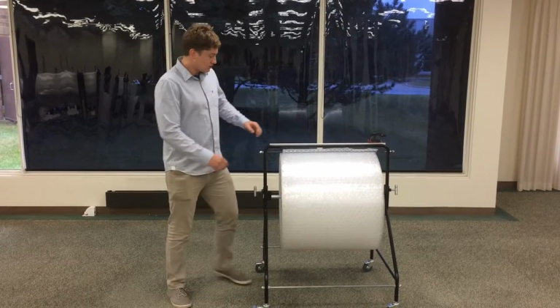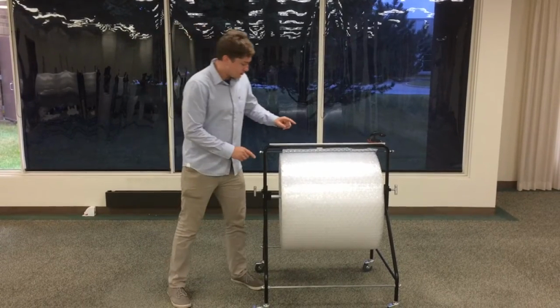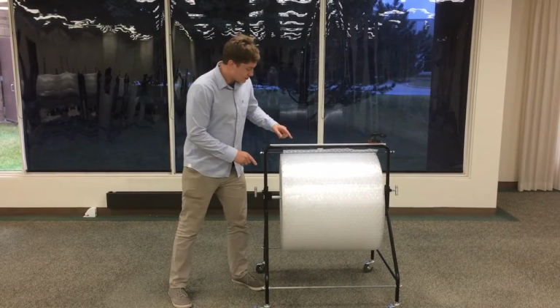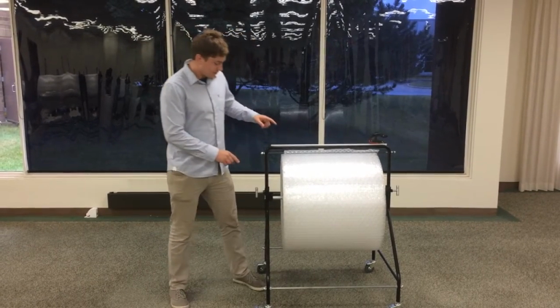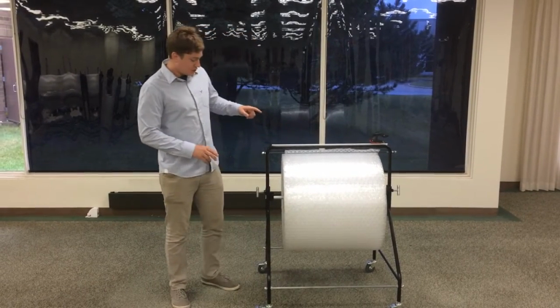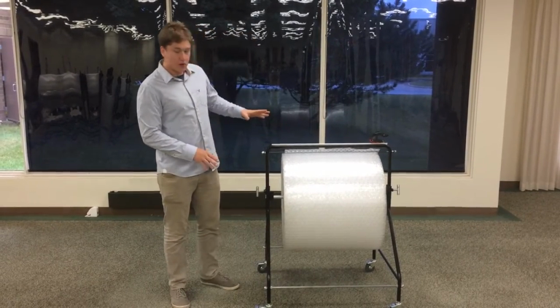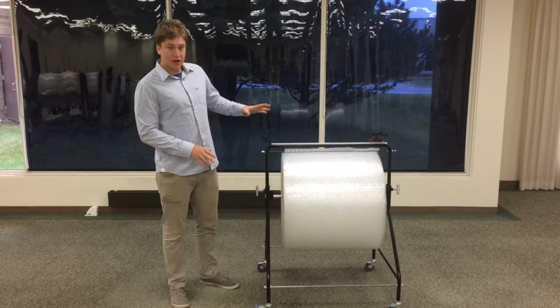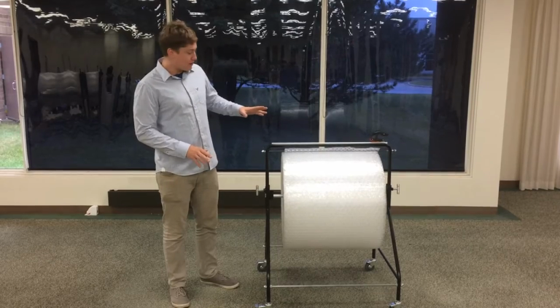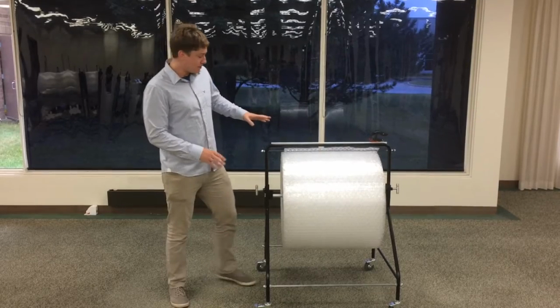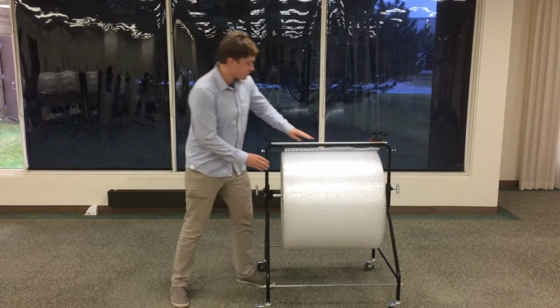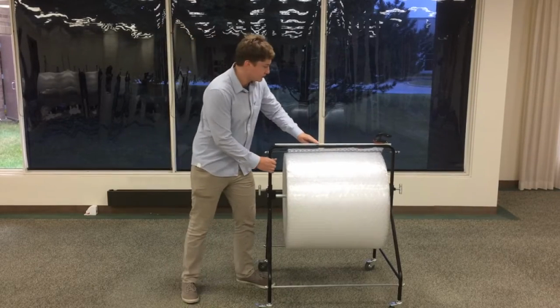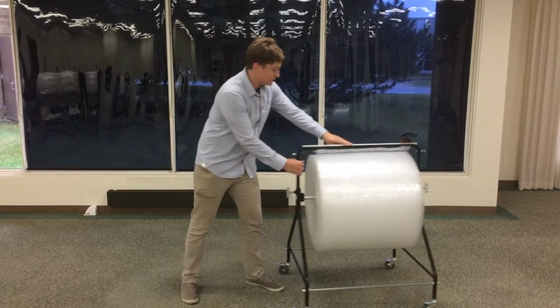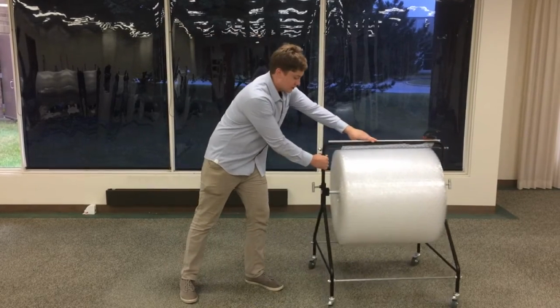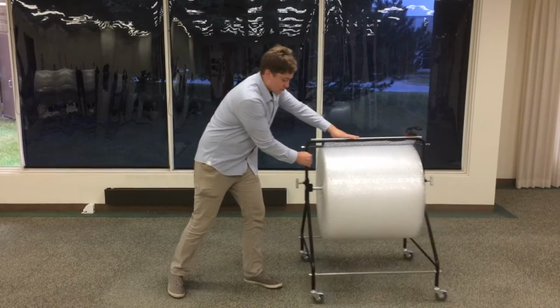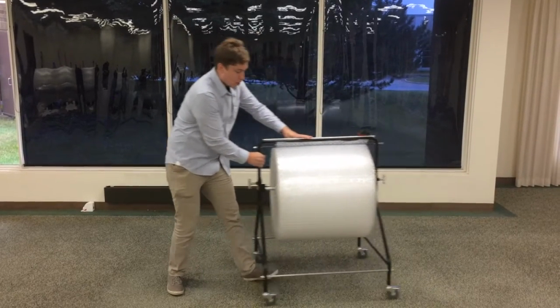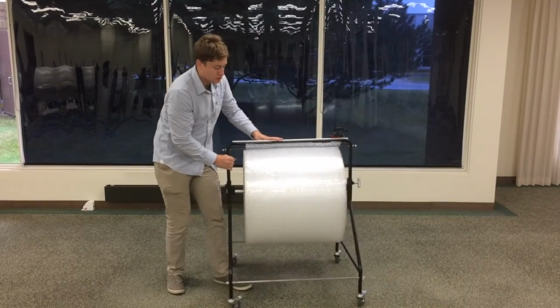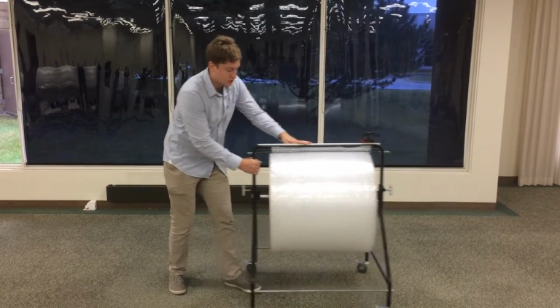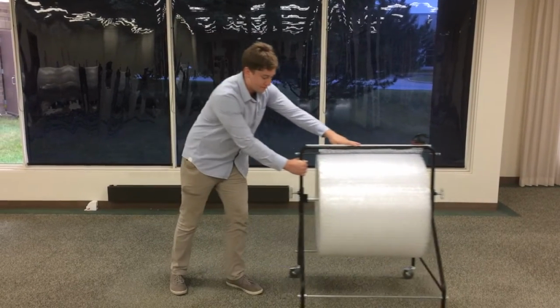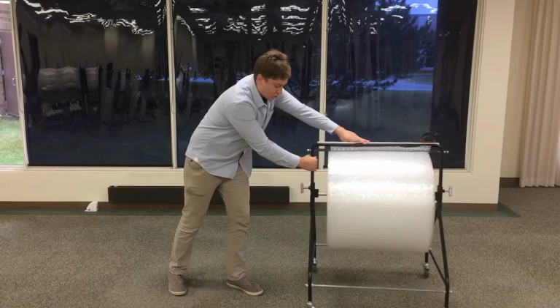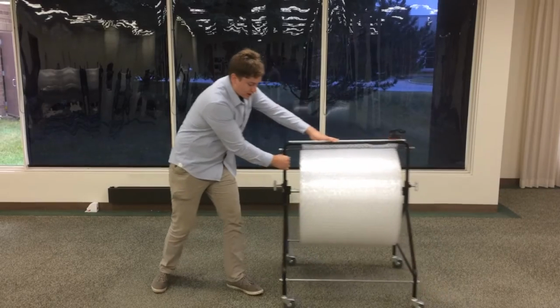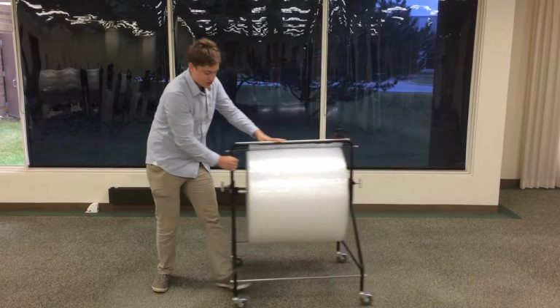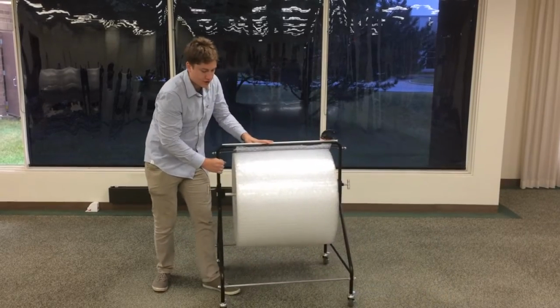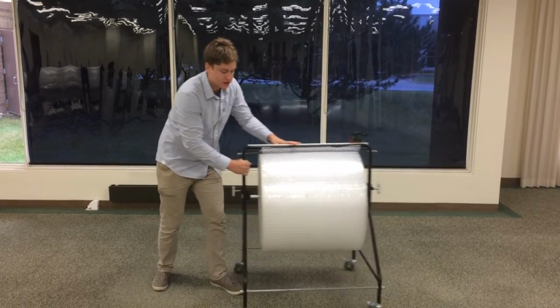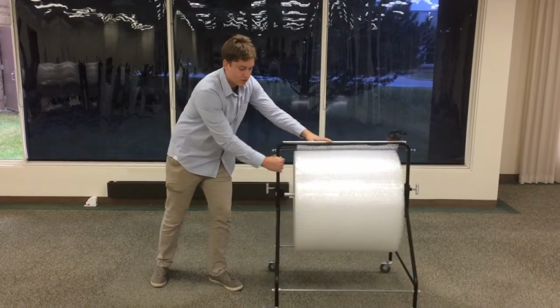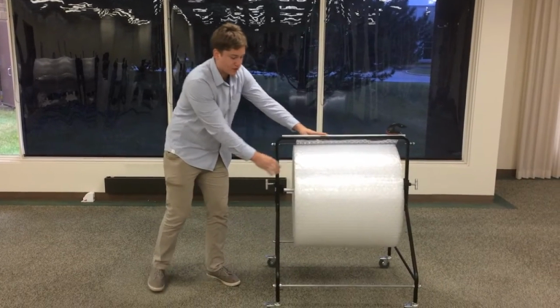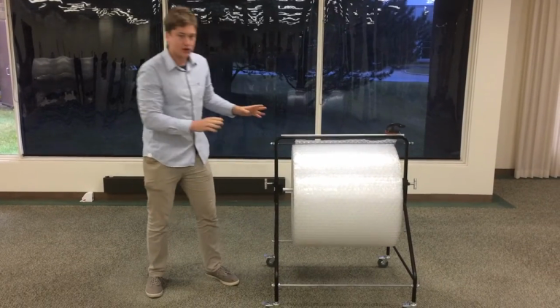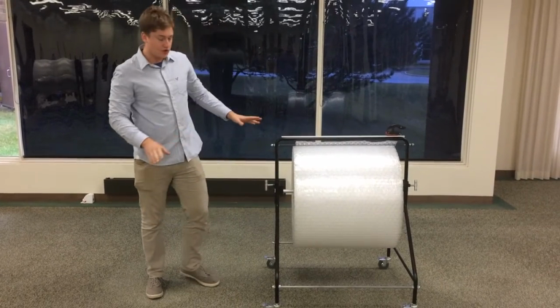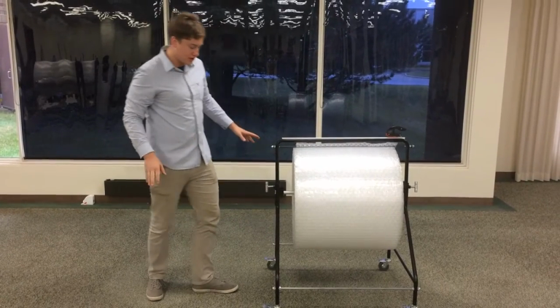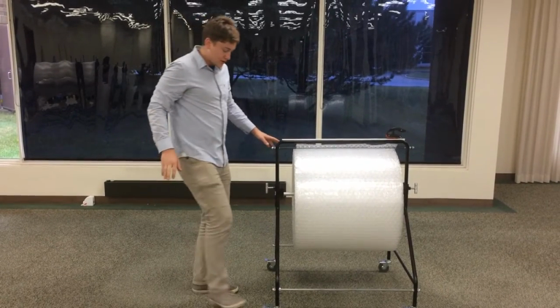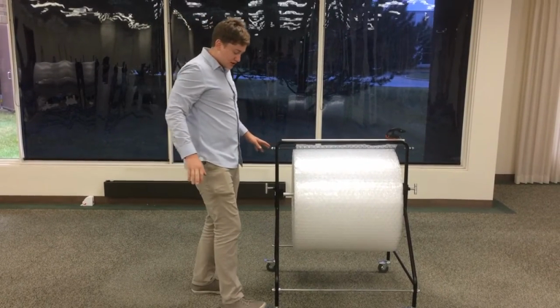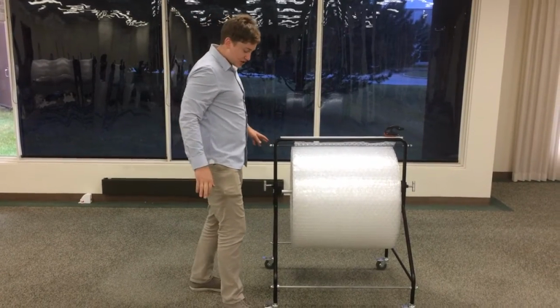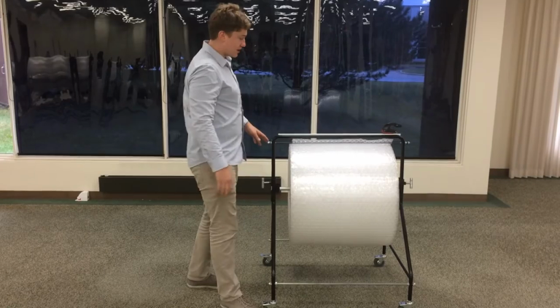This unit features all-metal, American-made construction. It's mobile, with four locking casters down there that allow you to move it around, and then once you get it where you want it, it's easy to just keep it there.